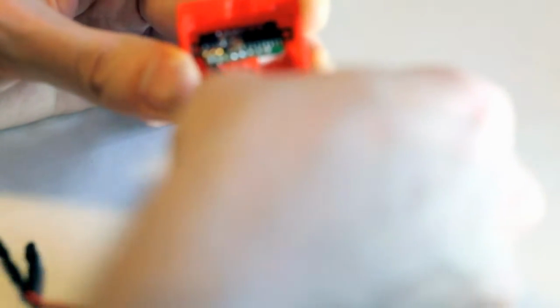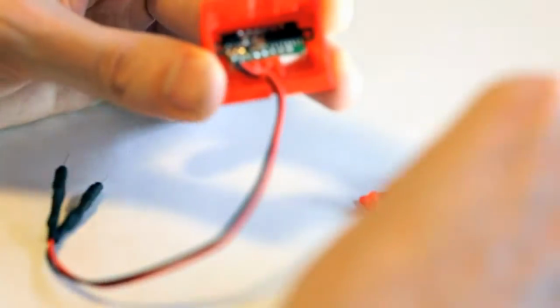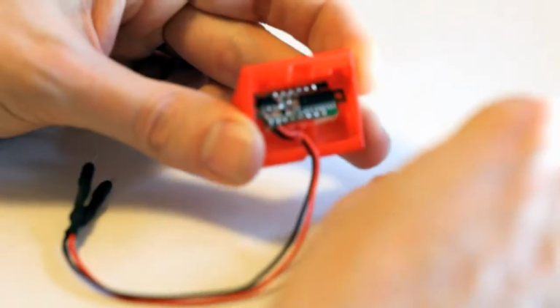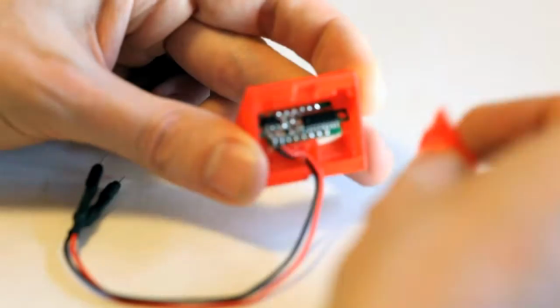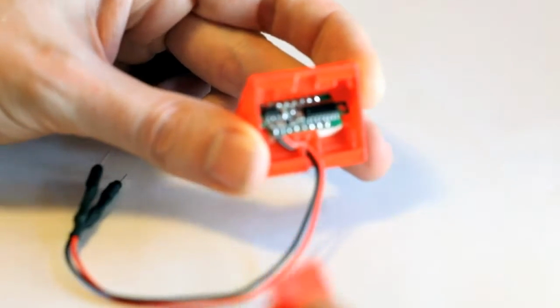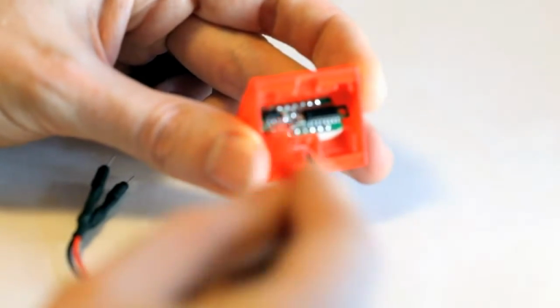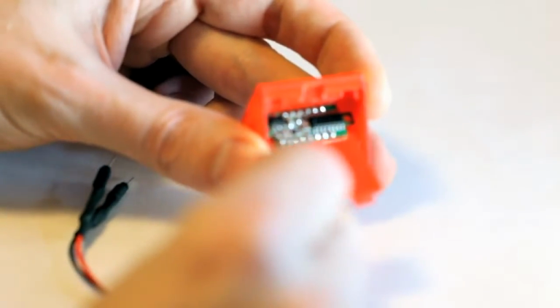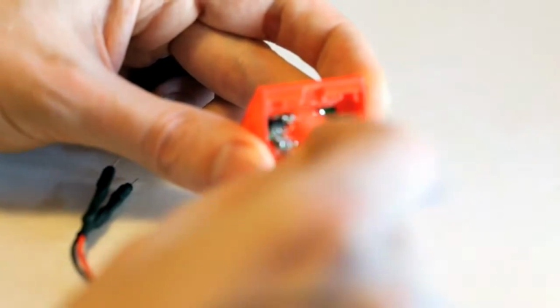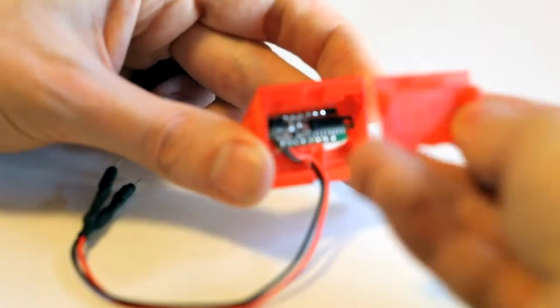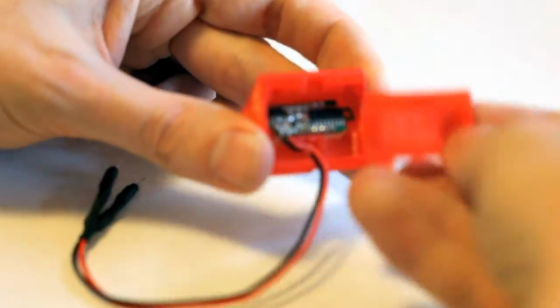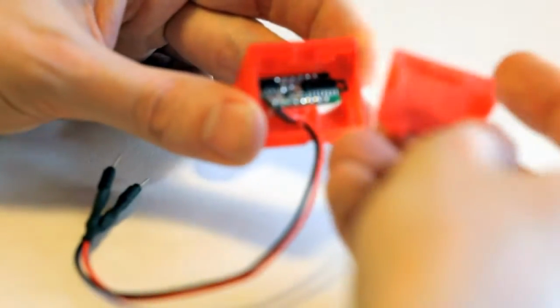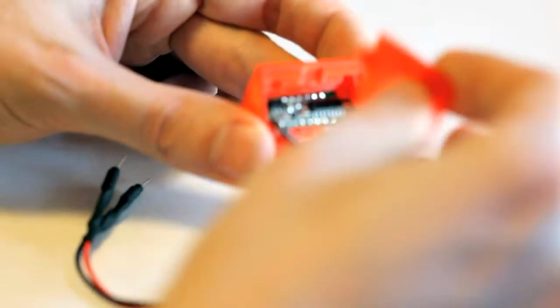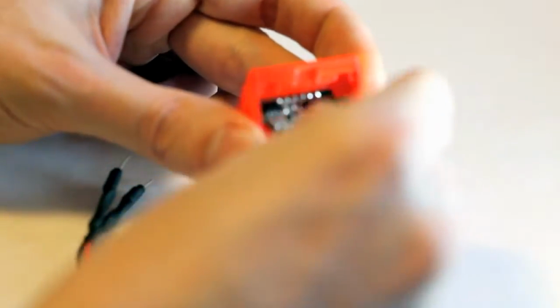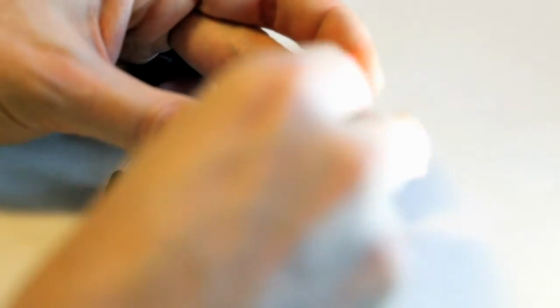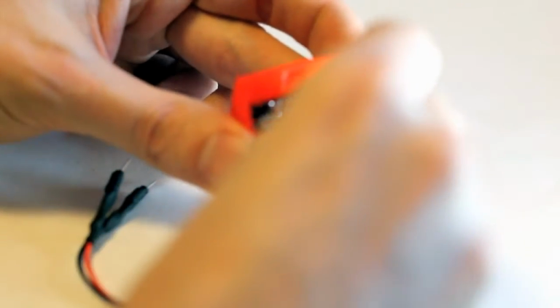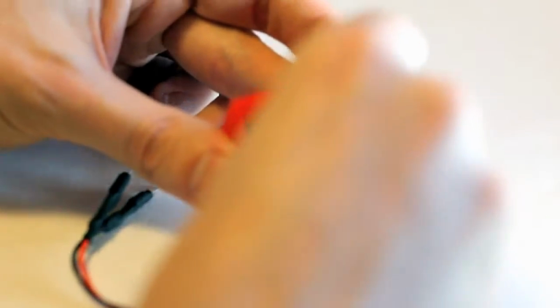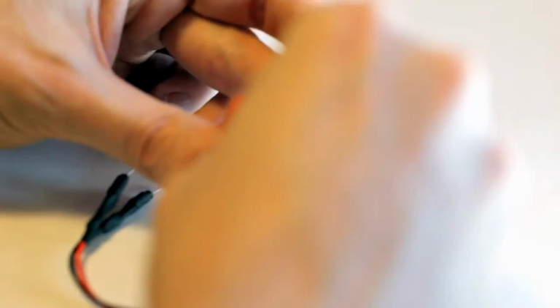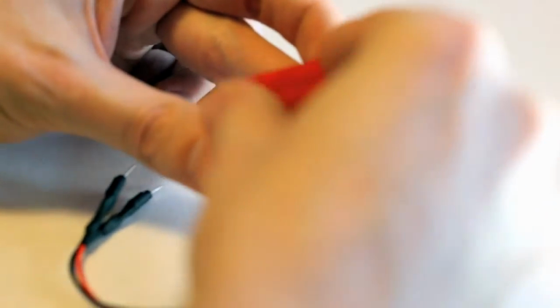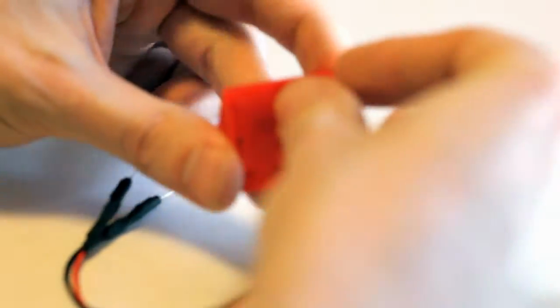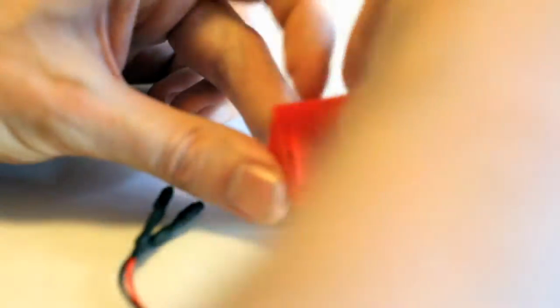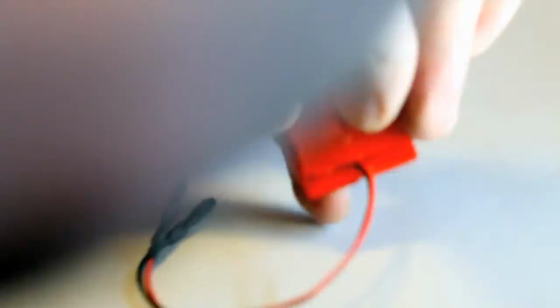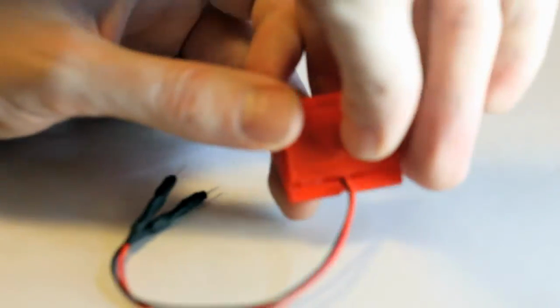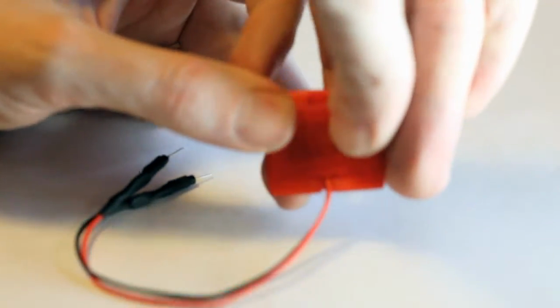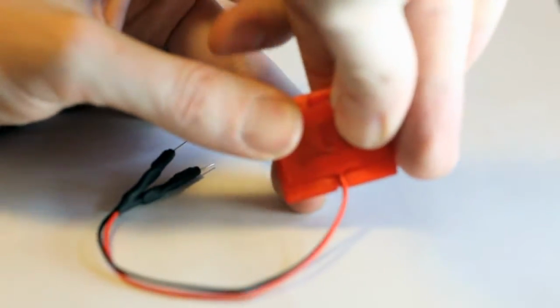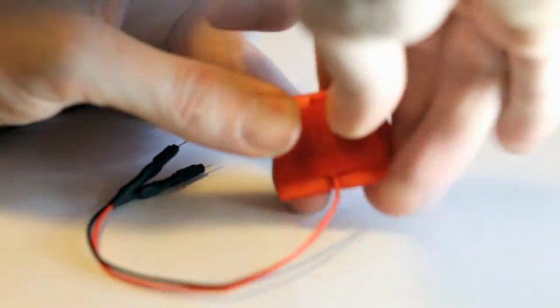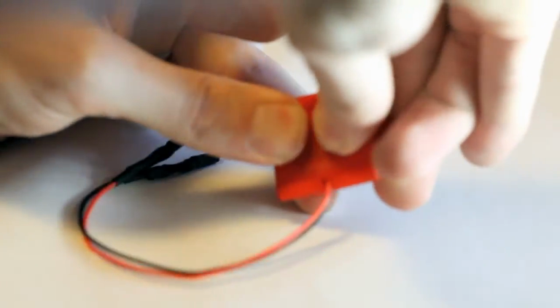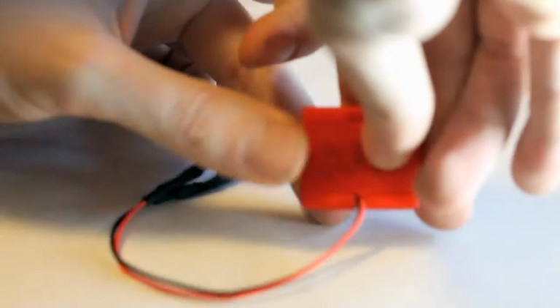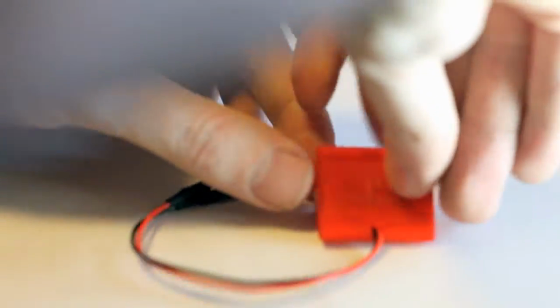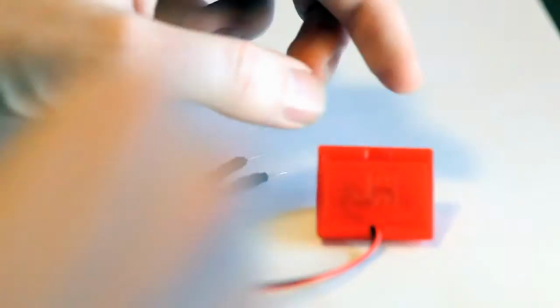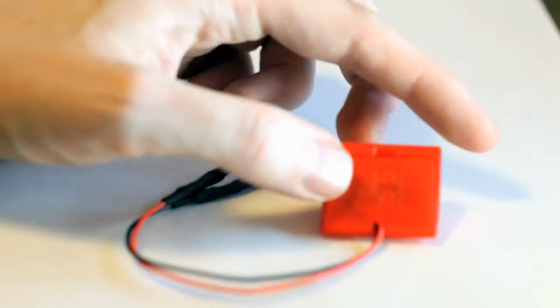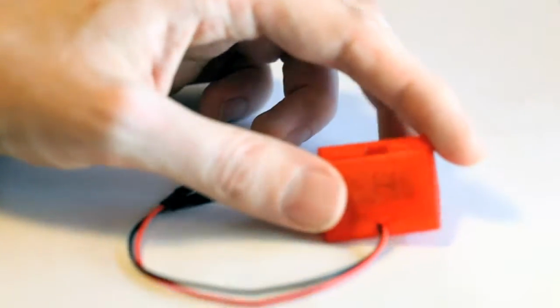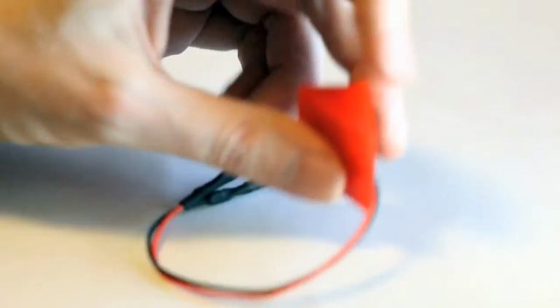Now you take the cover on the back, just place it in here and push it together. Assembled.